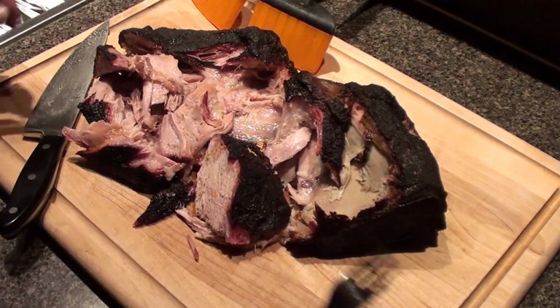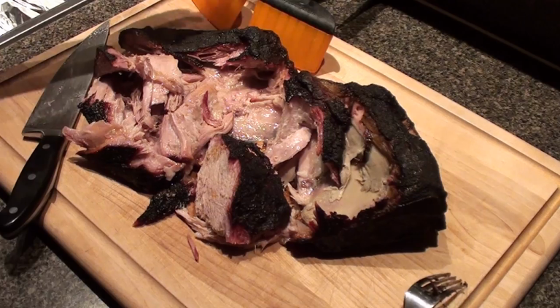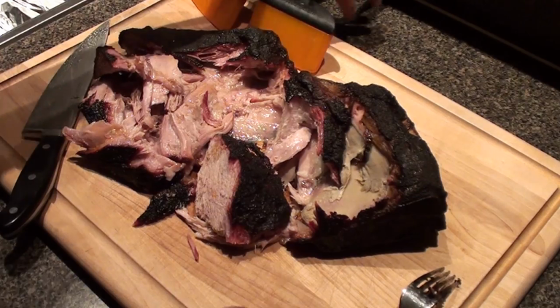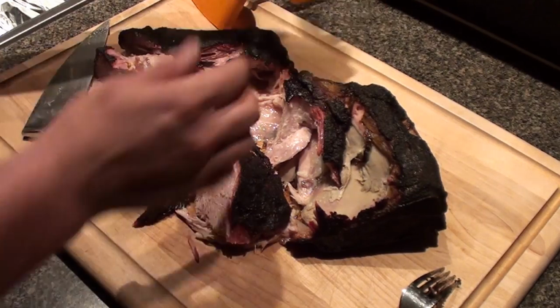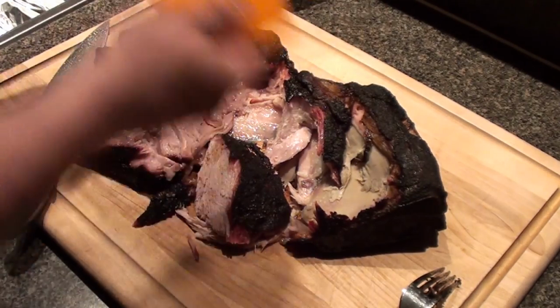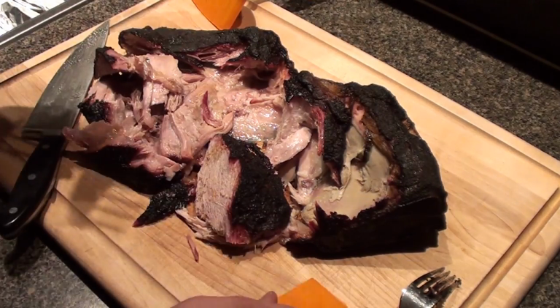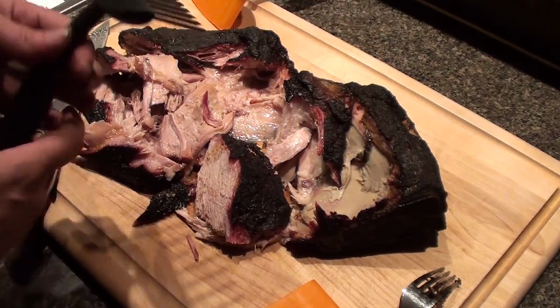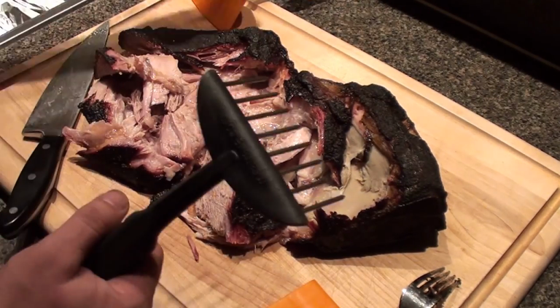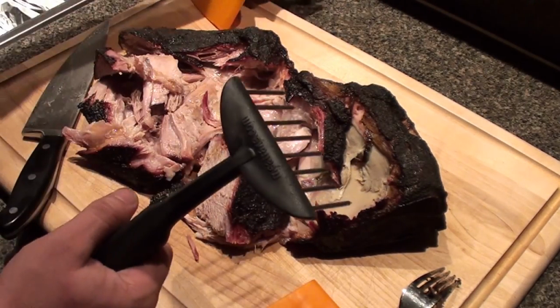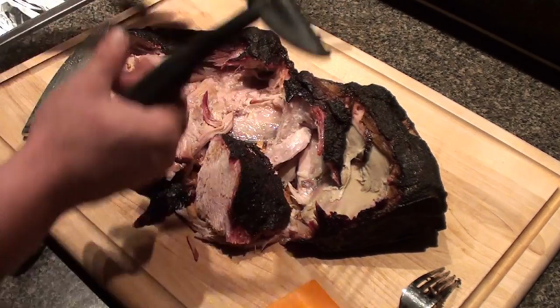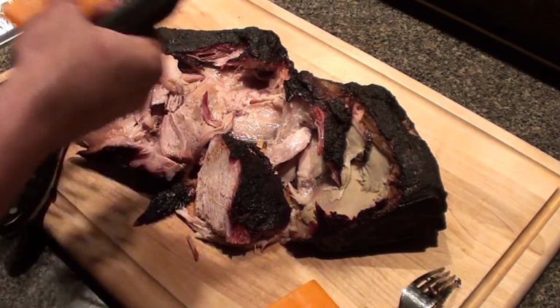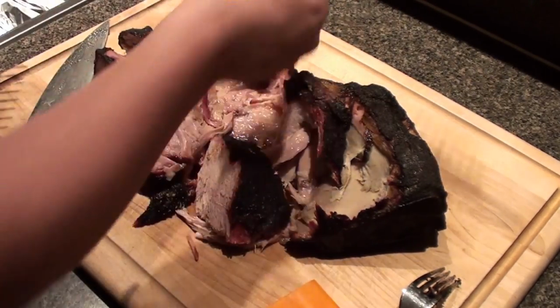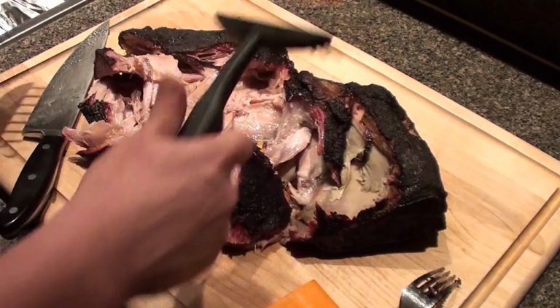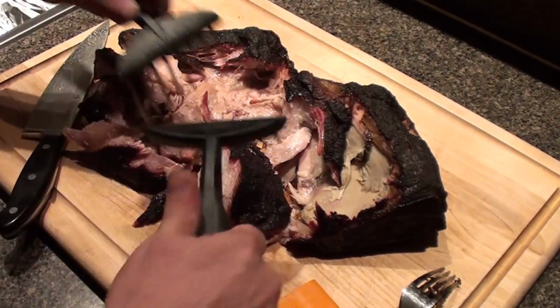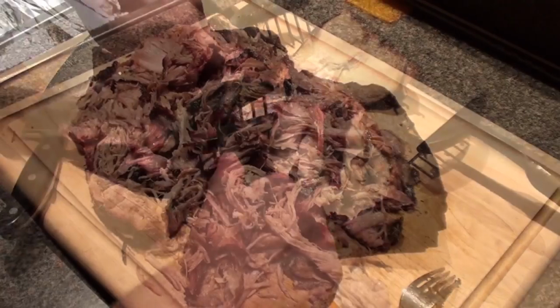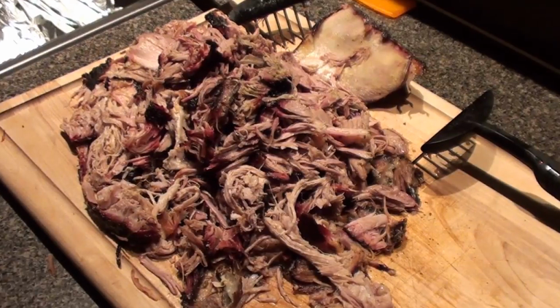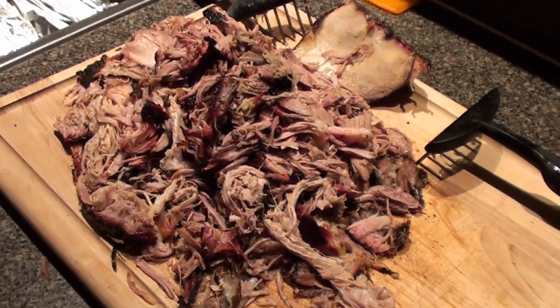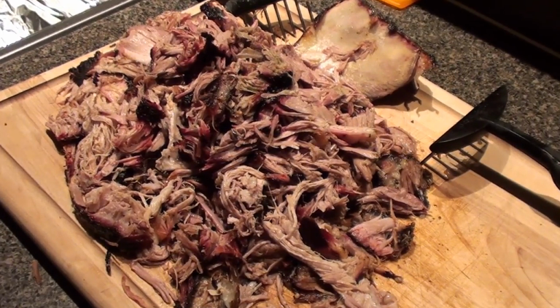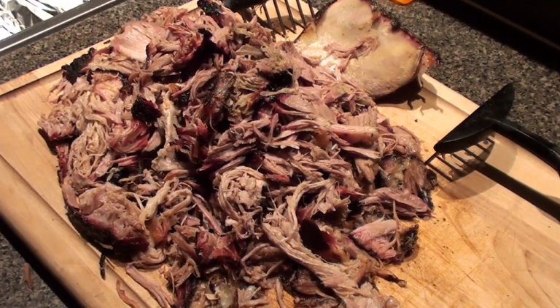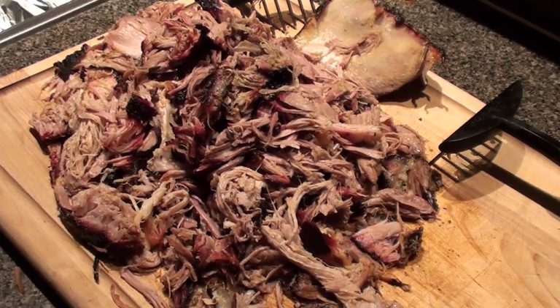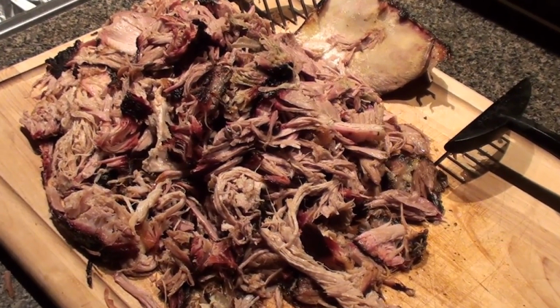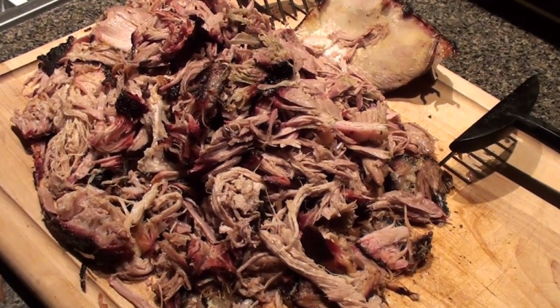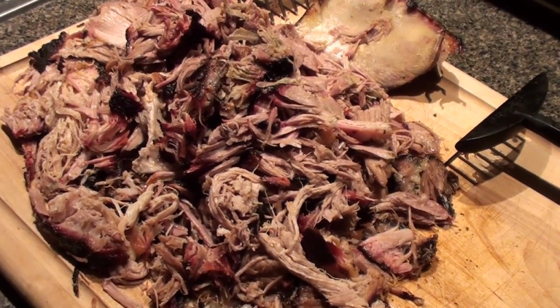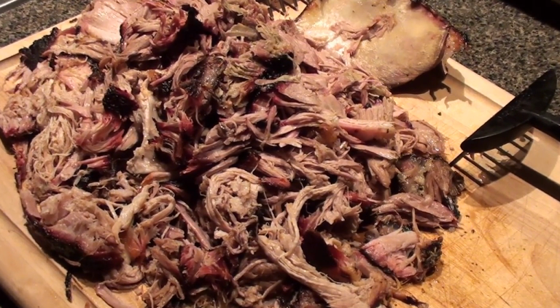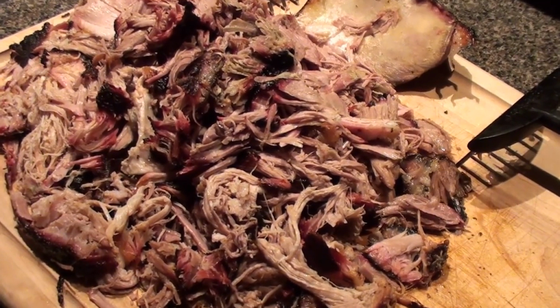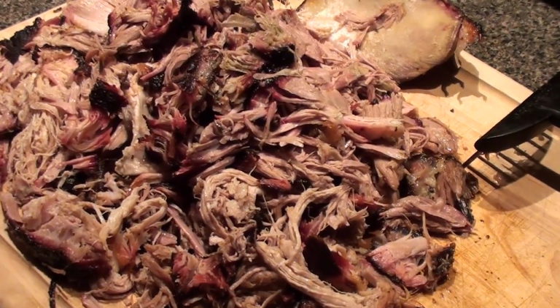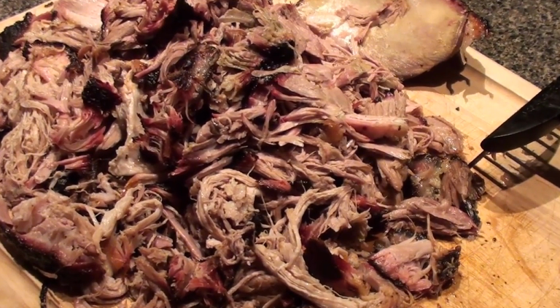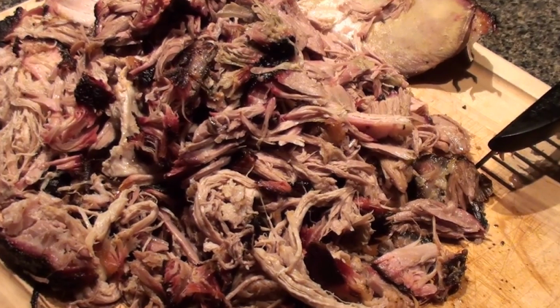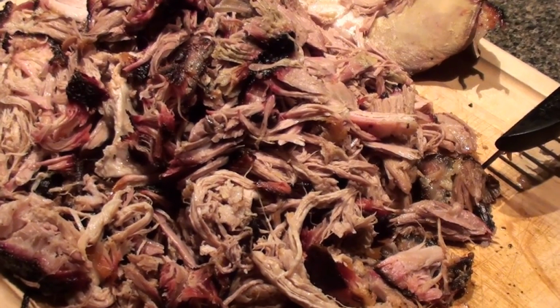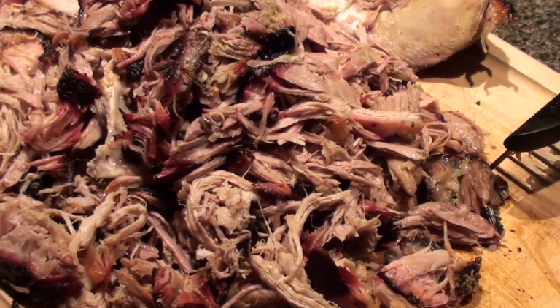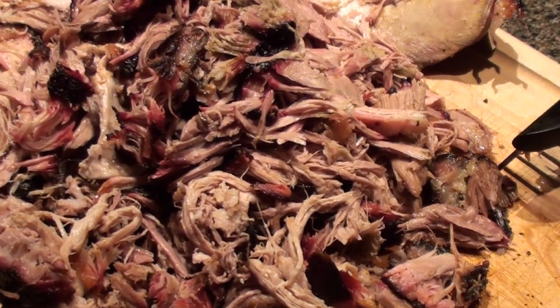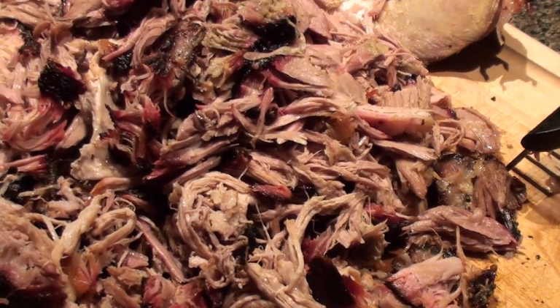Get our meat rakes and shred this up in no time. All the pork is pulled and ready to go. Serve it up on a hot bun — it's easy to do. Barbecue food for you, give it a try!